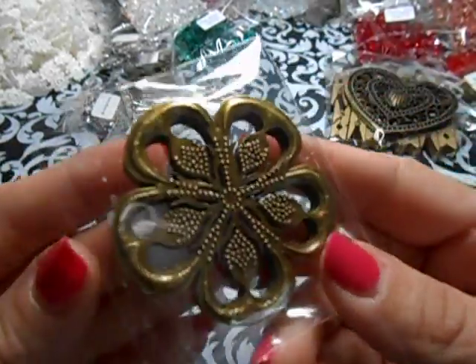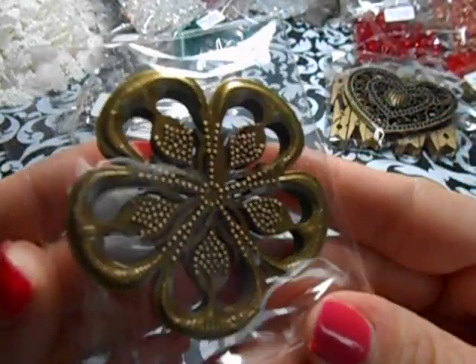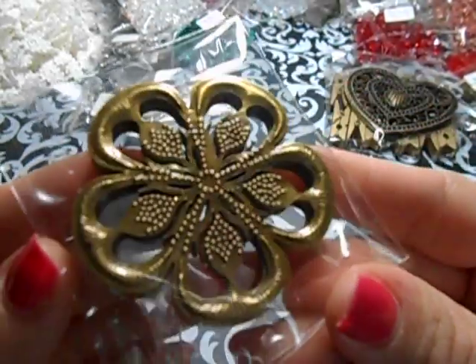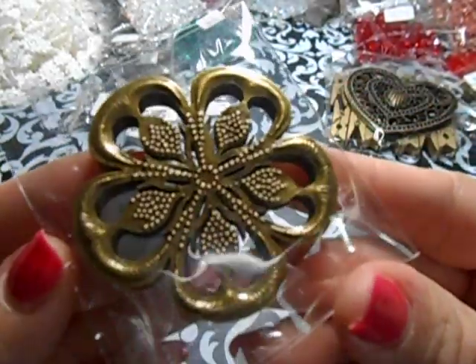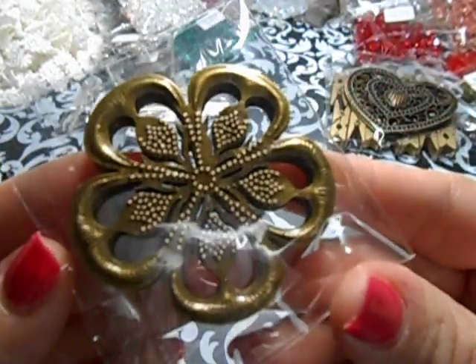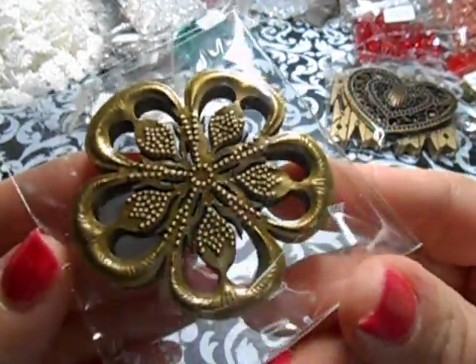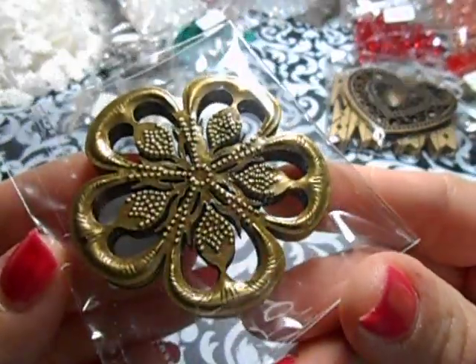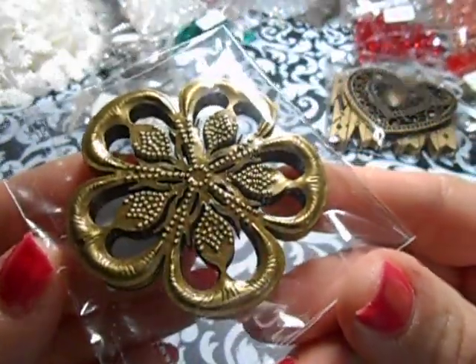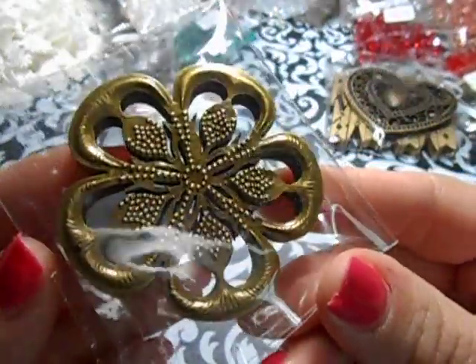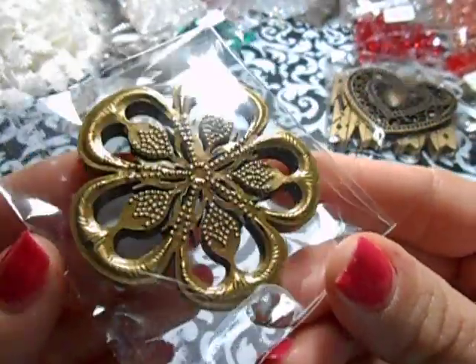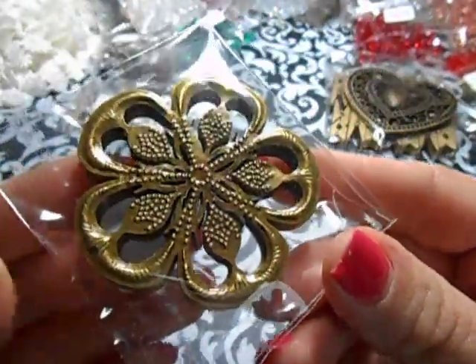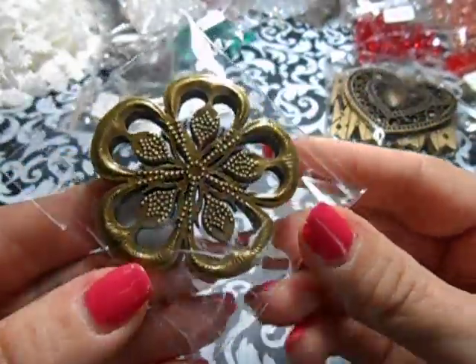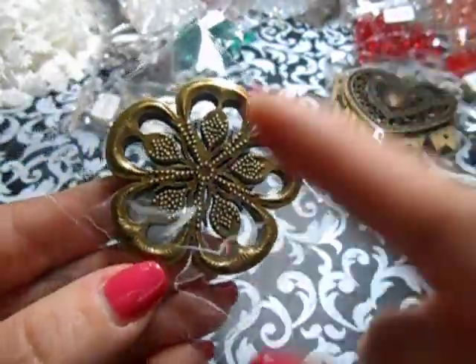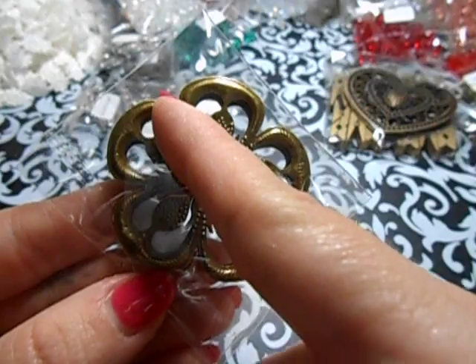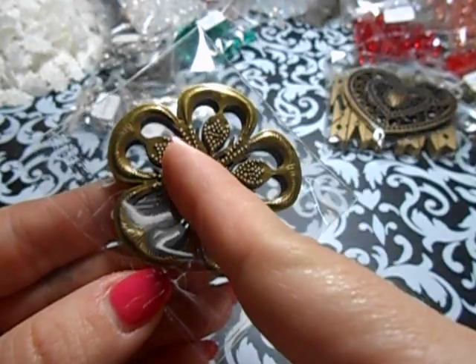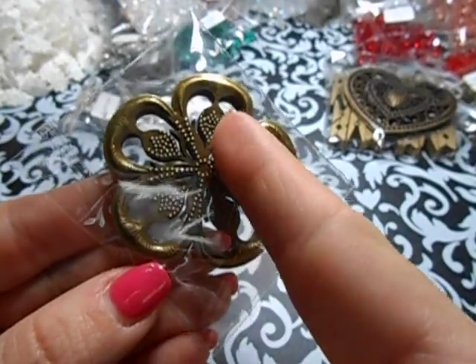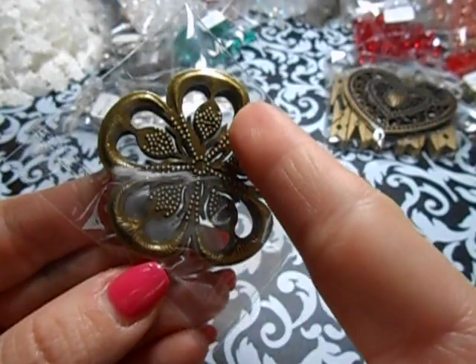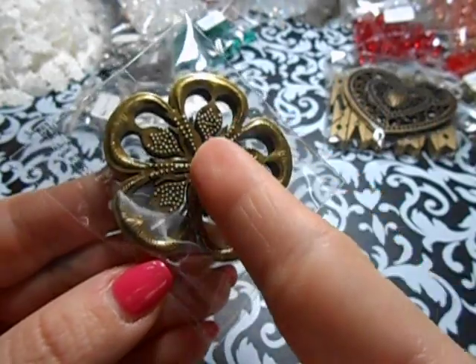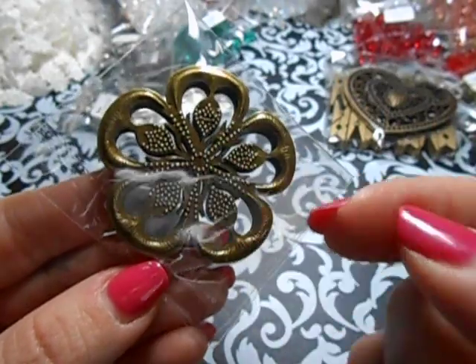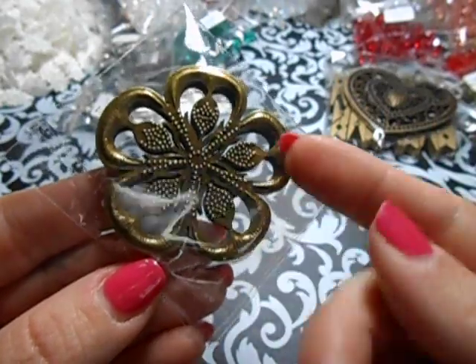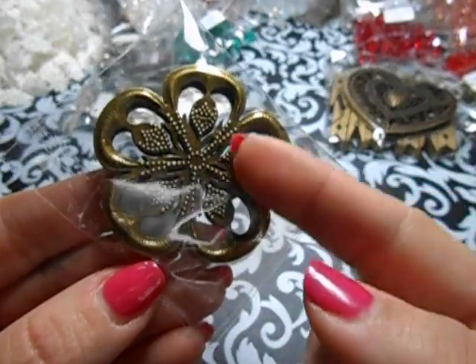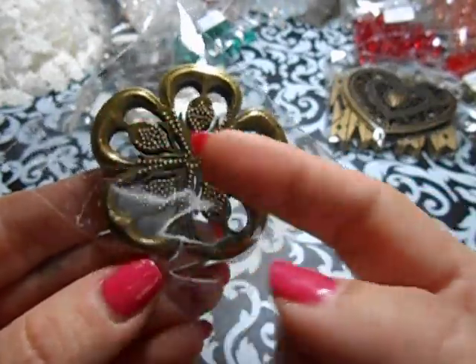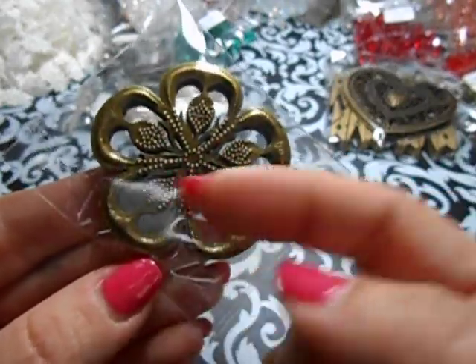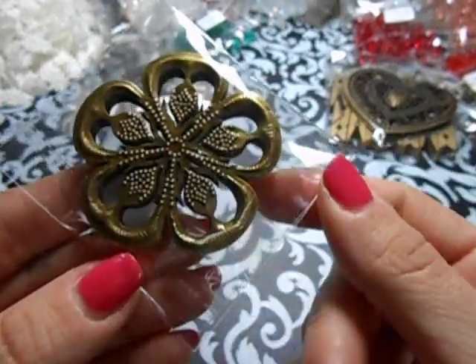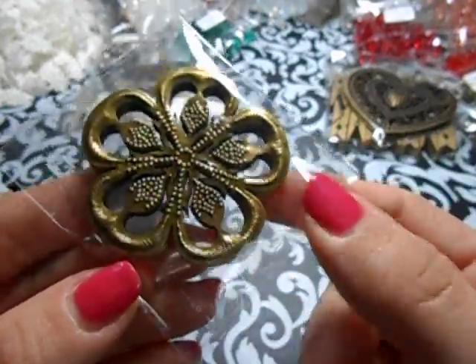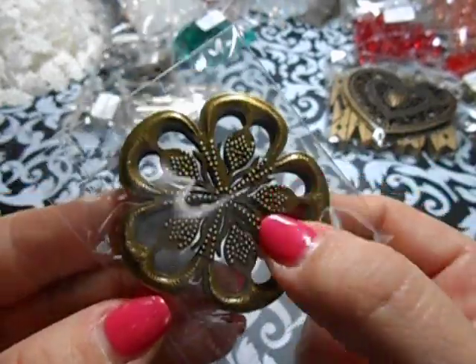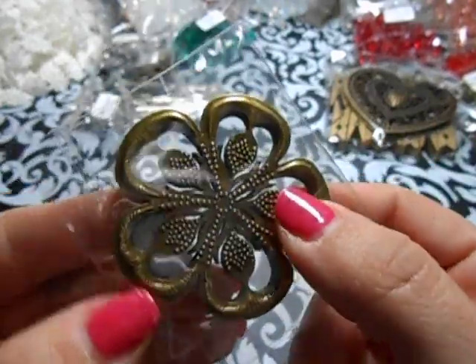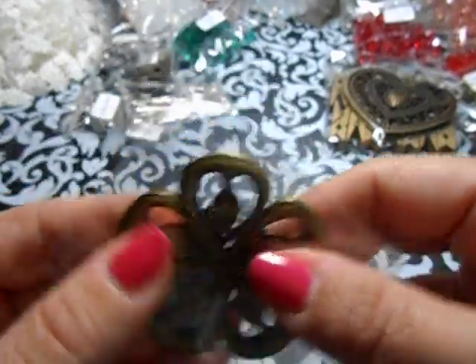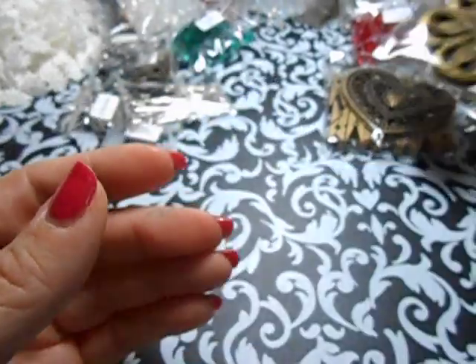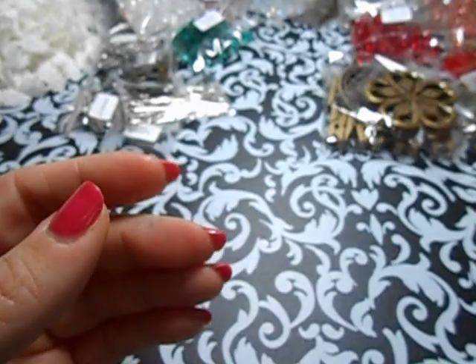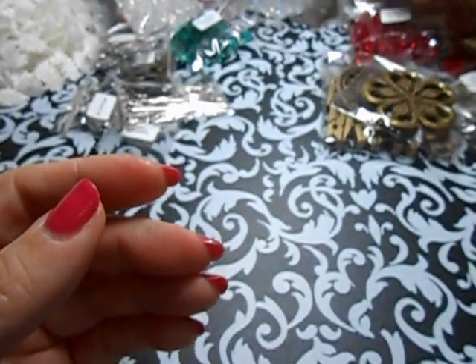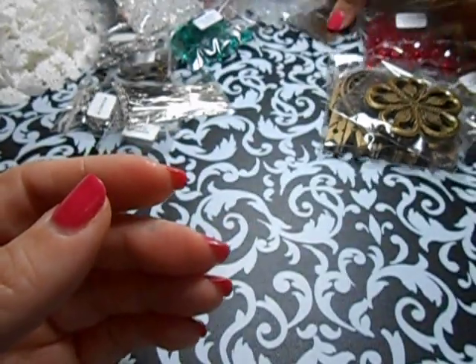And then I got these. I'm going to cut out the center part and make butterflies out of these ones. These ones are much bigger than the ones I've made before.